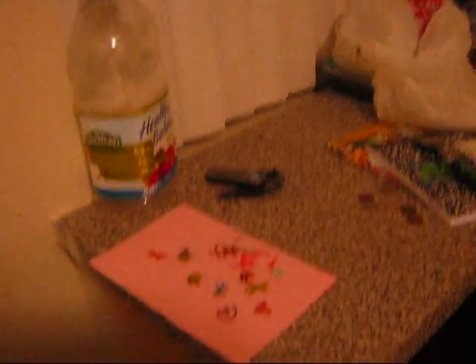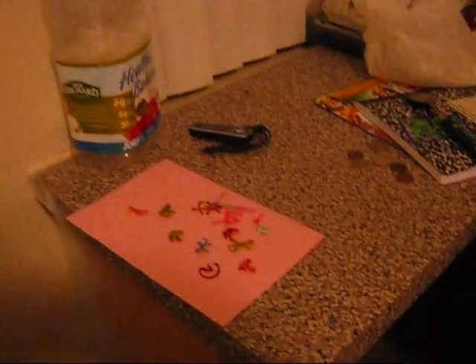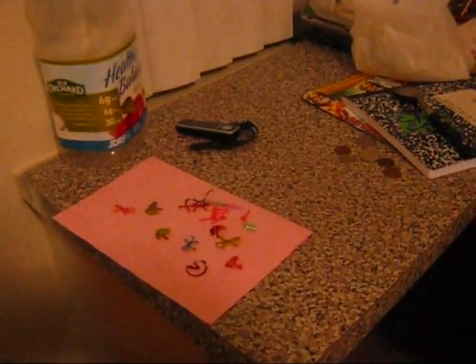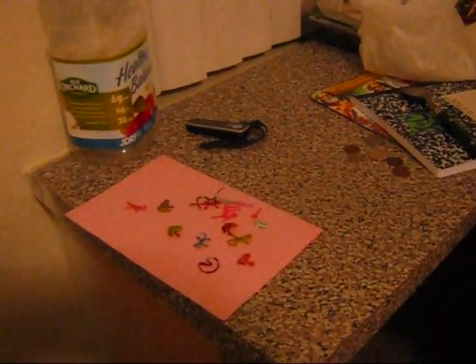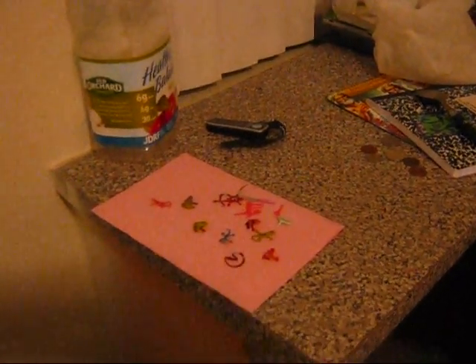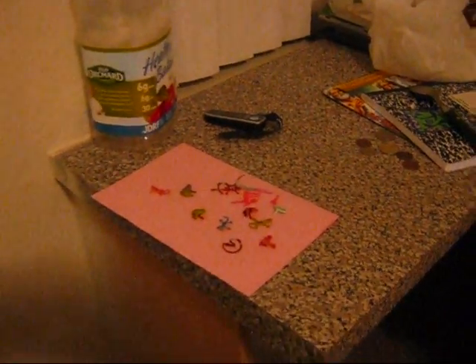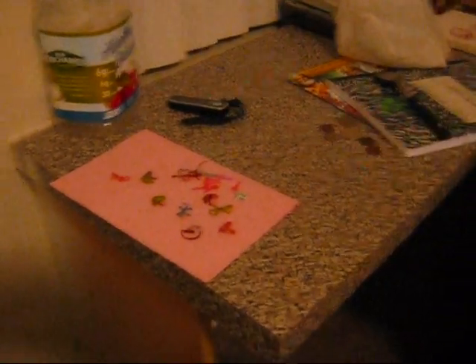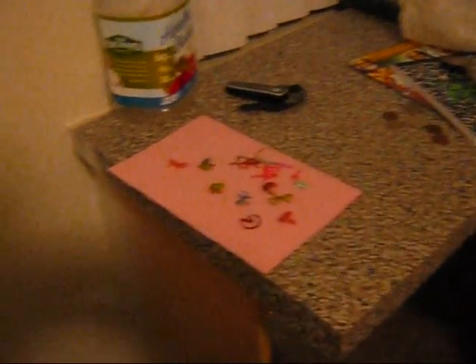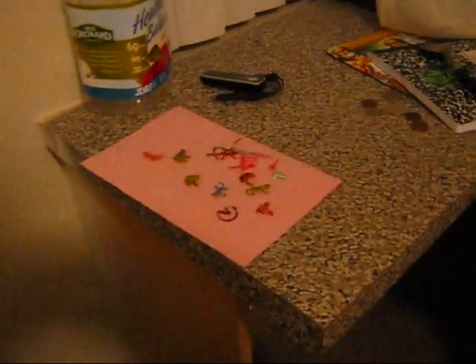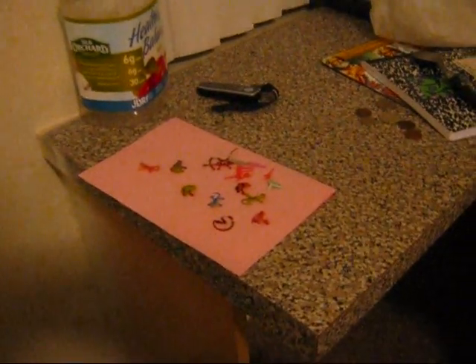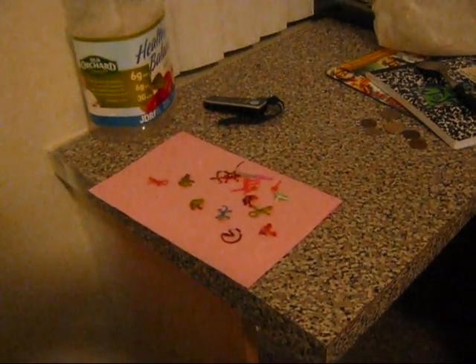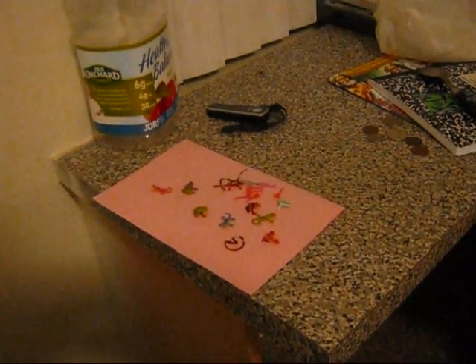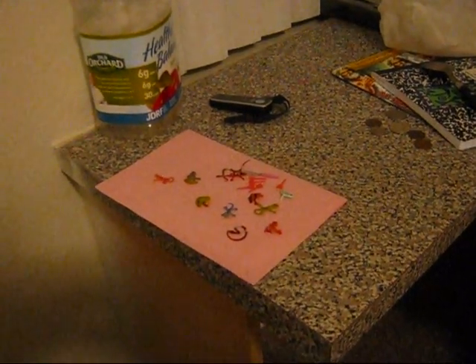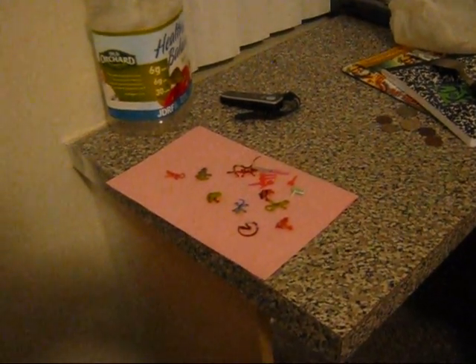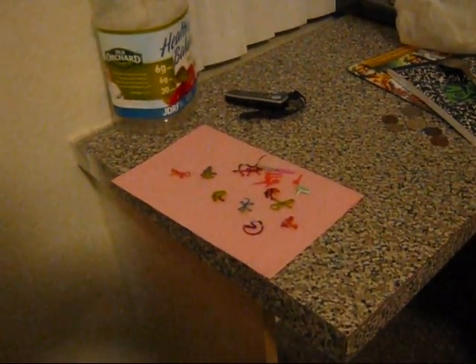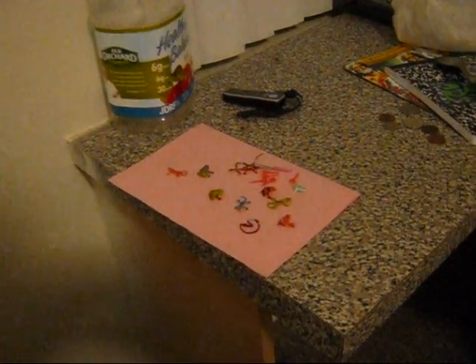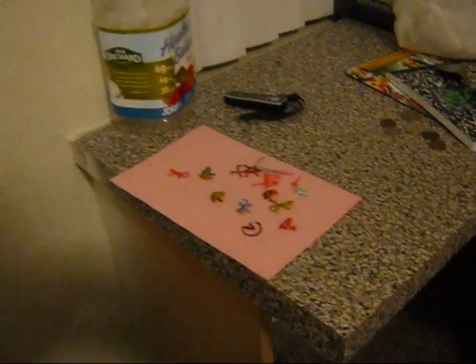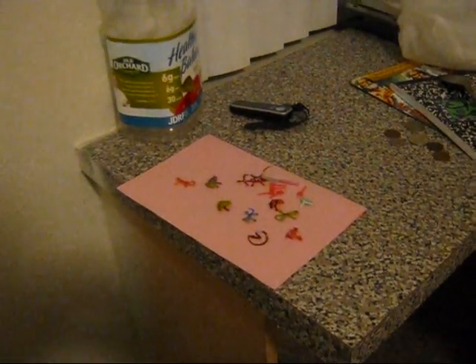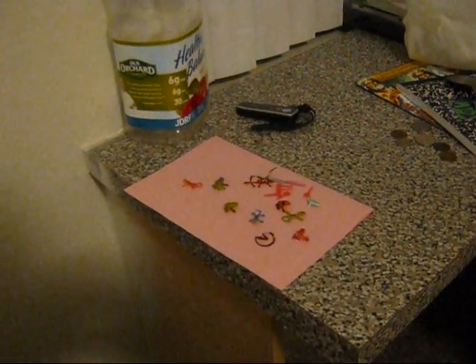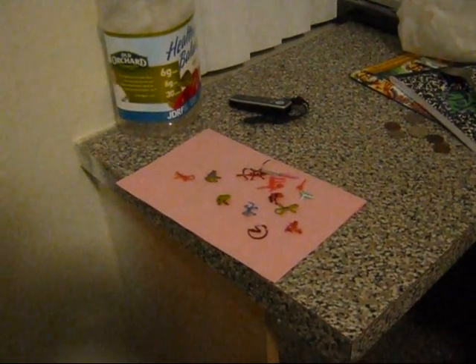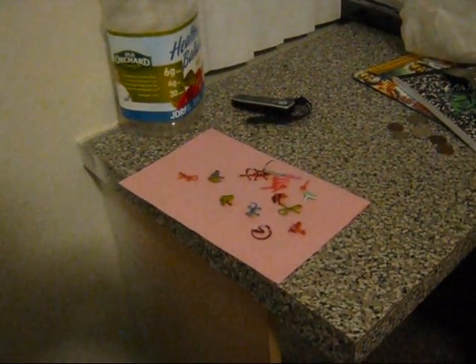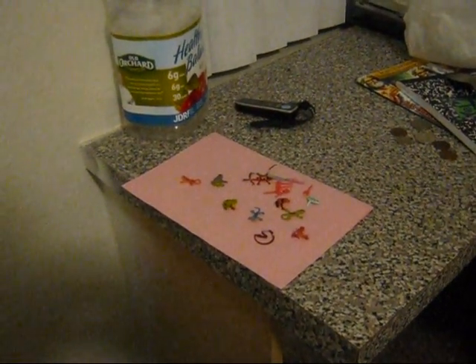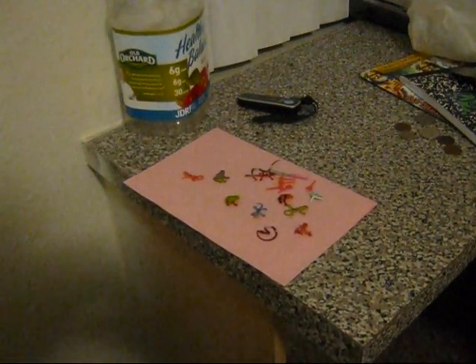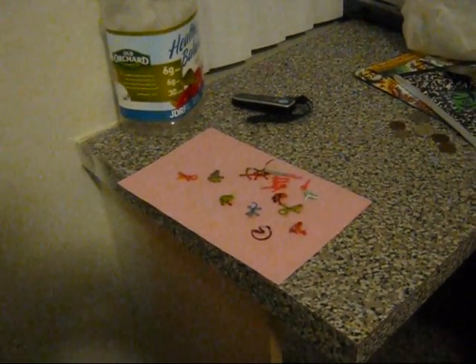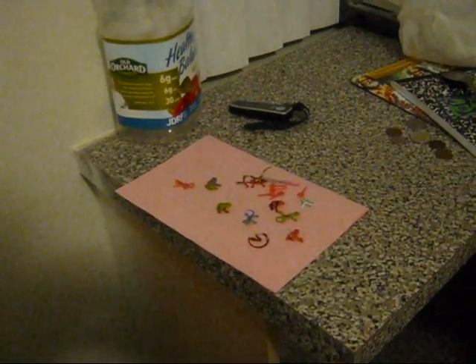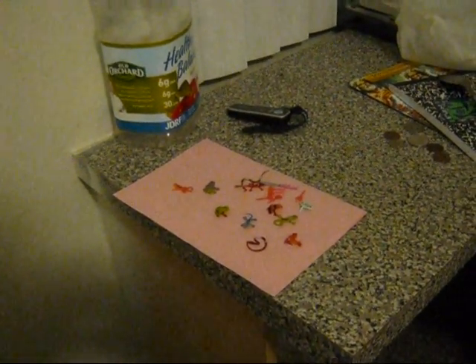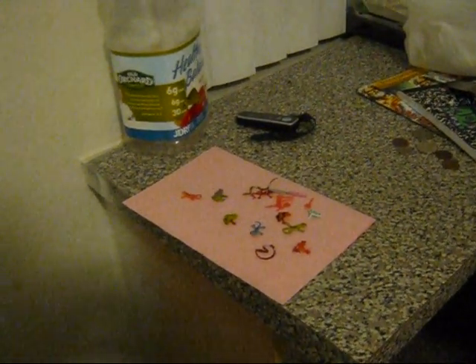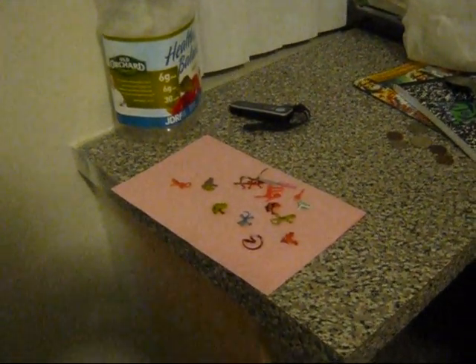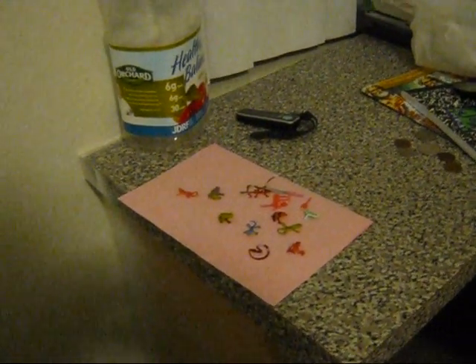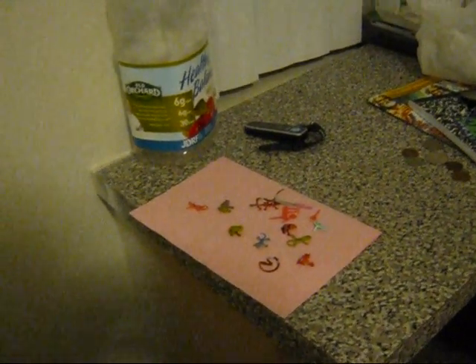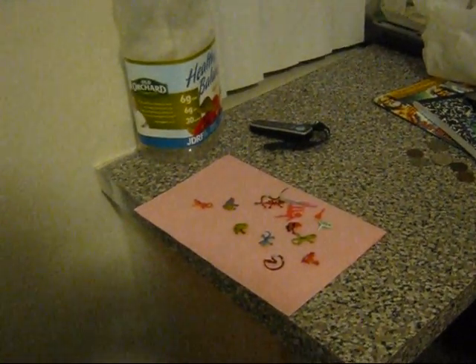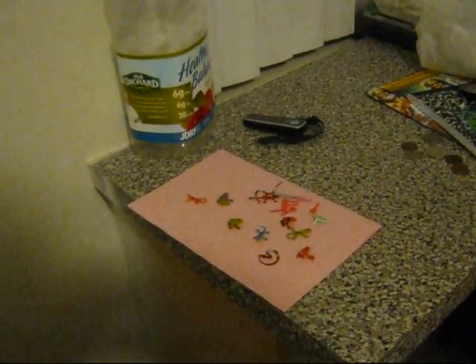Hi friends, I'm going to show you some miniatures. I bought at Toy Joy, which is a toy store in Austin, Texas.